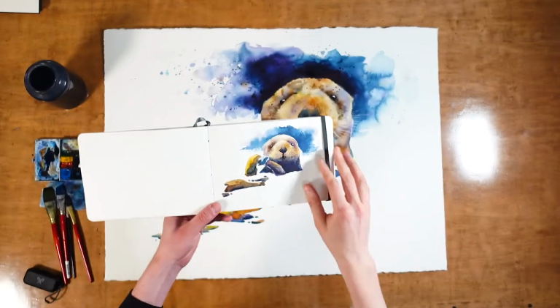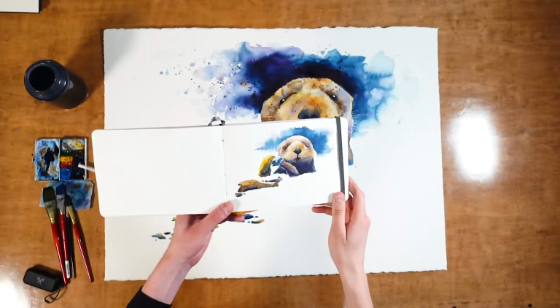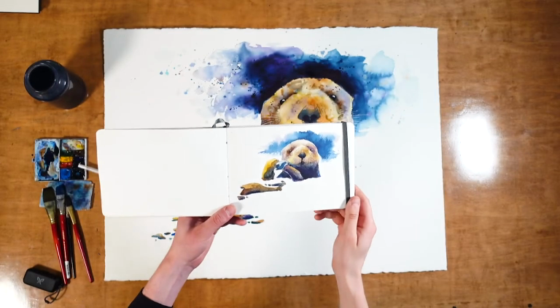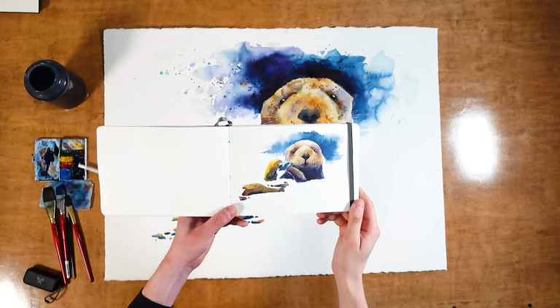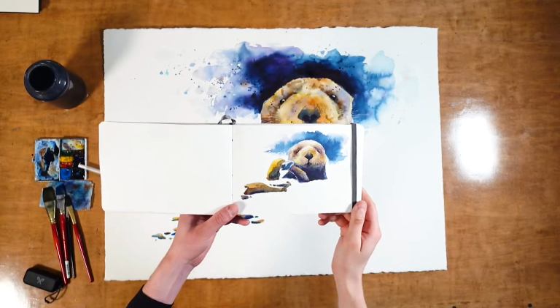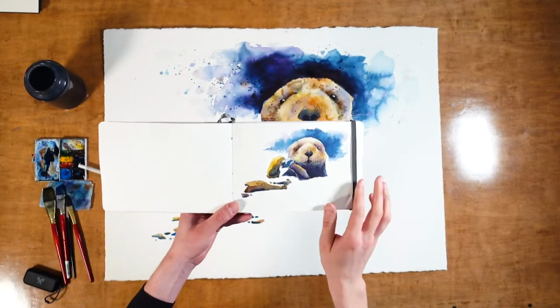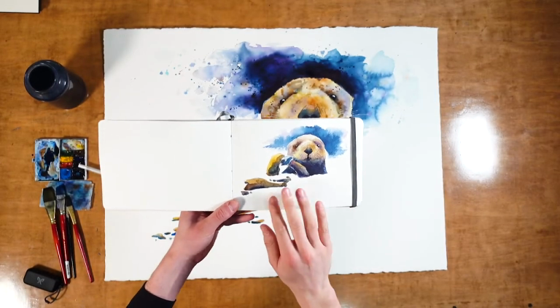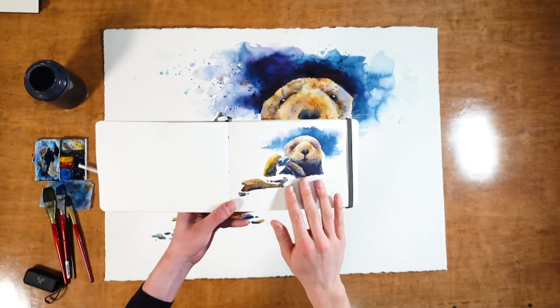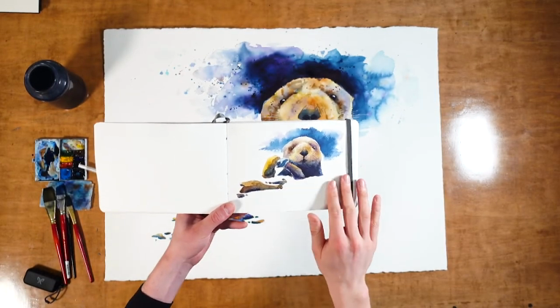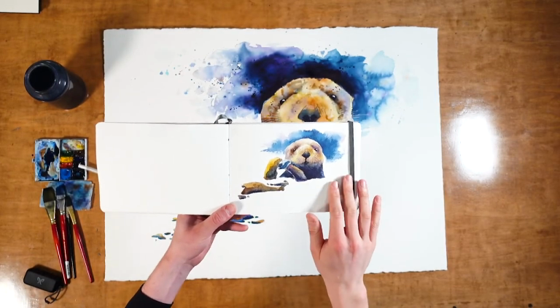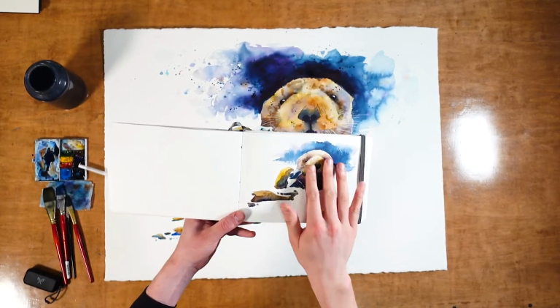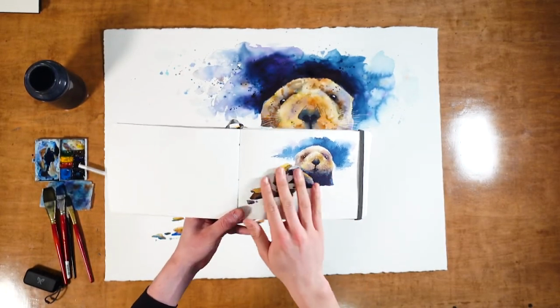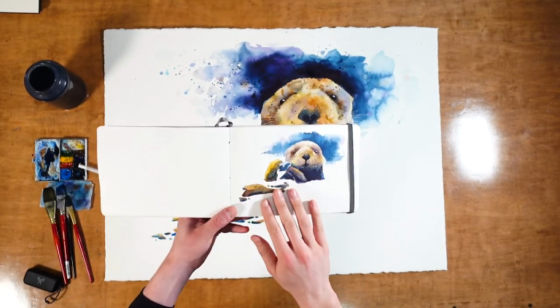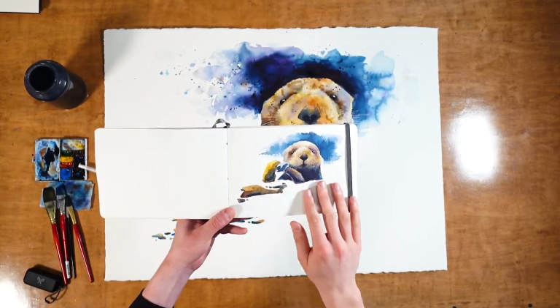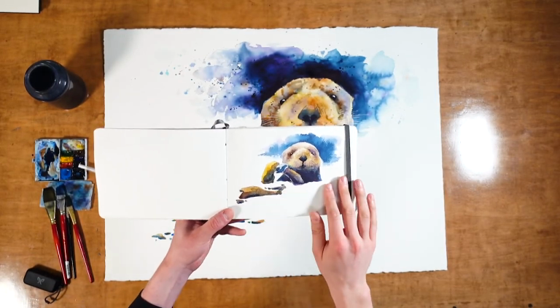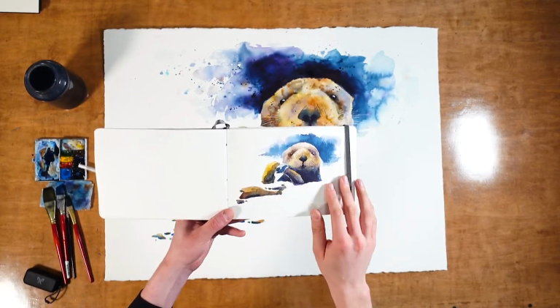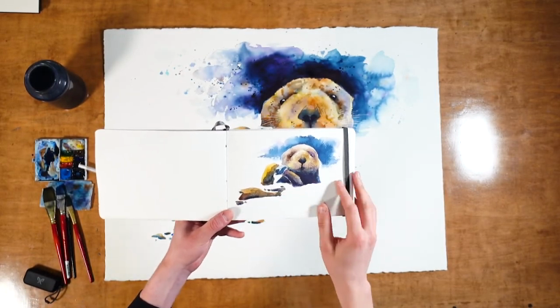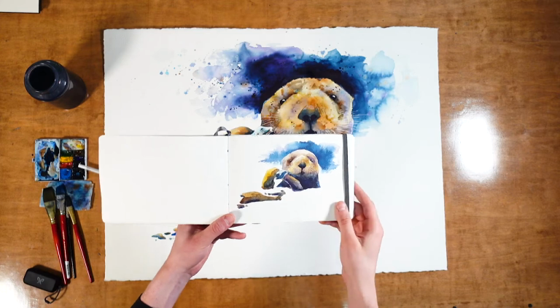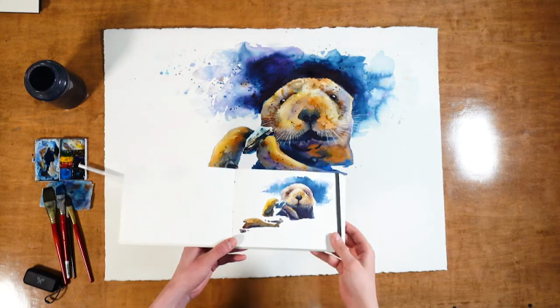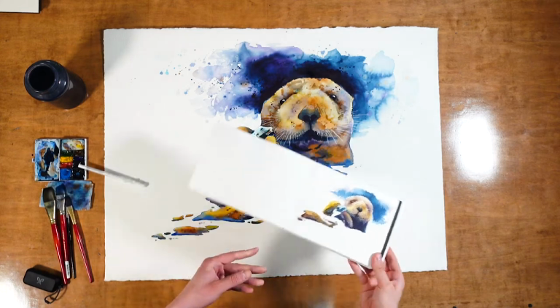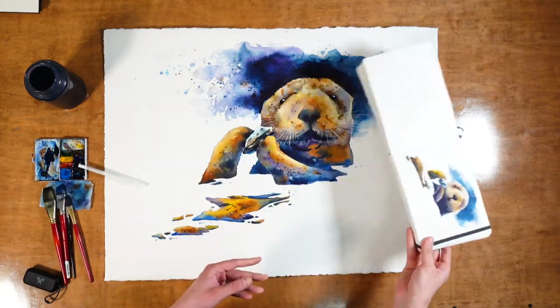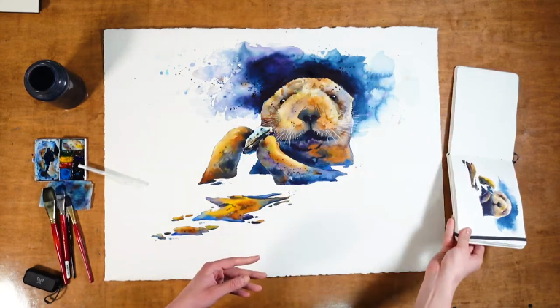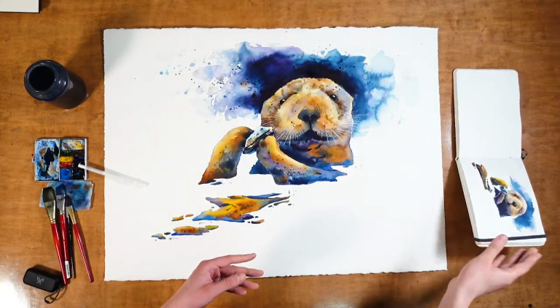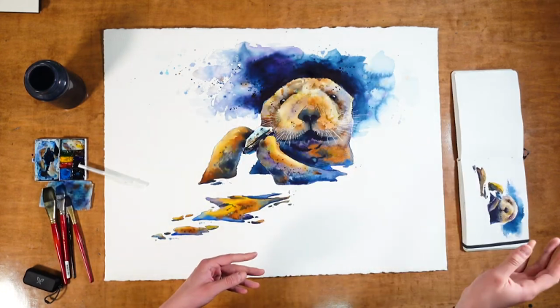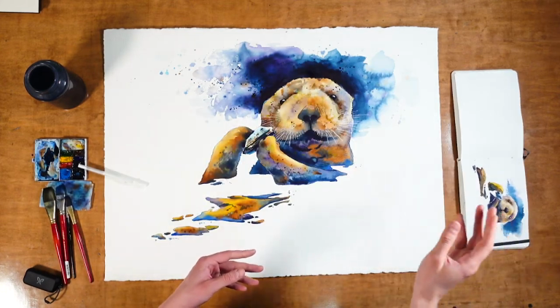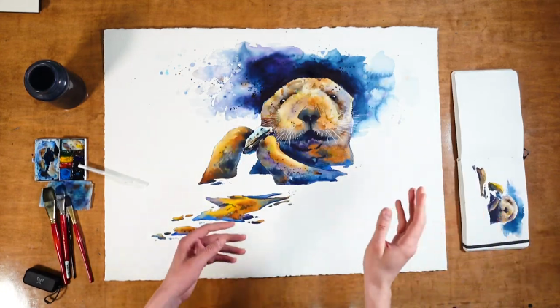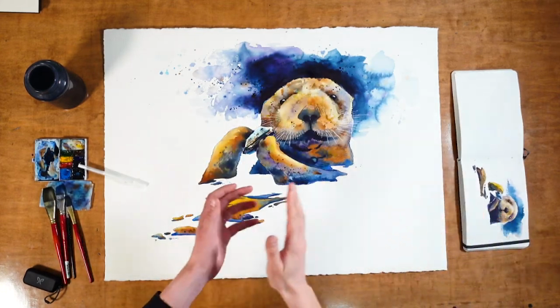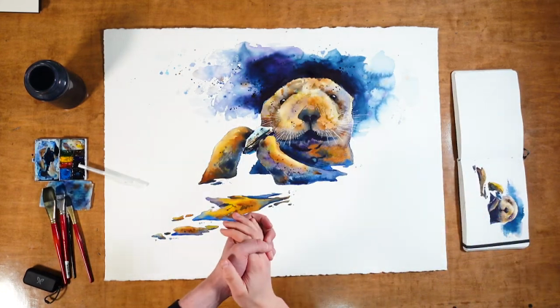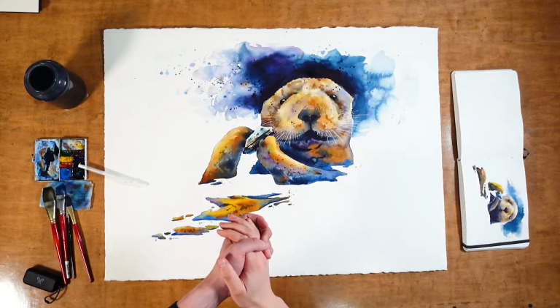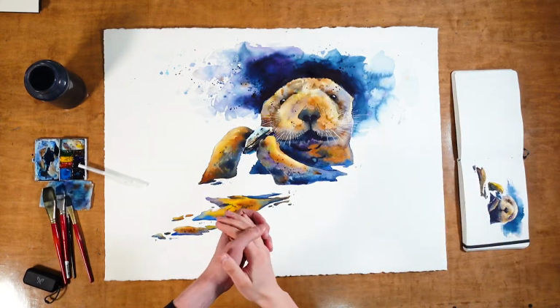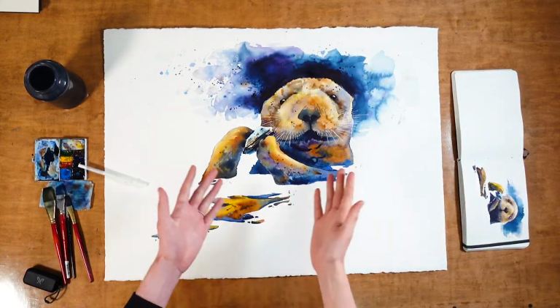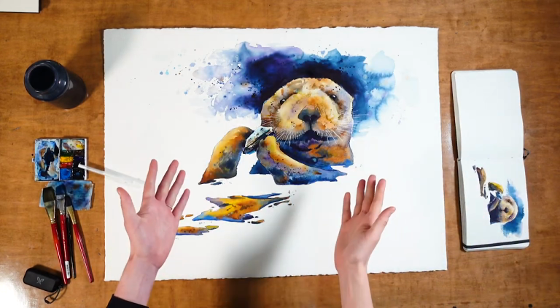Here's the original sketch of the sea otter and here is the life-size version that I kind of made by accident.